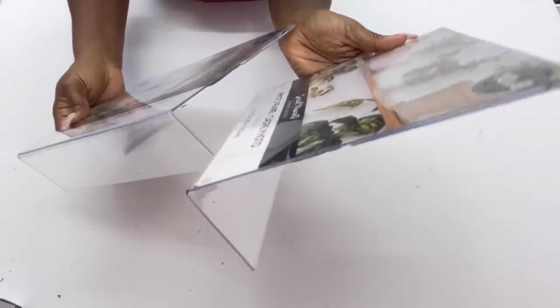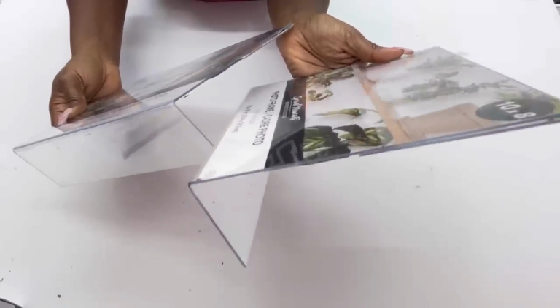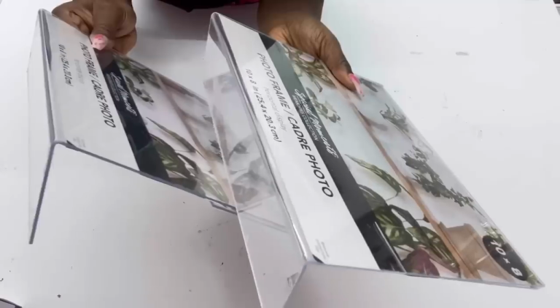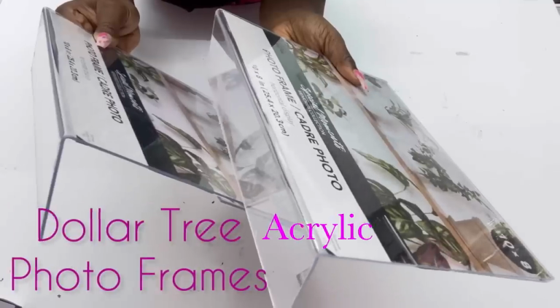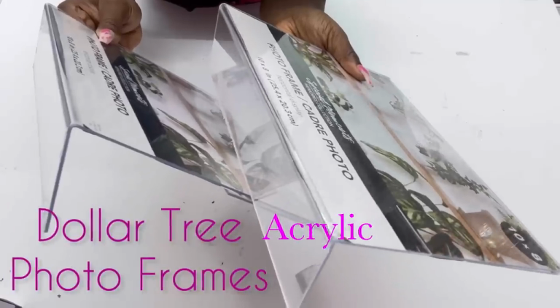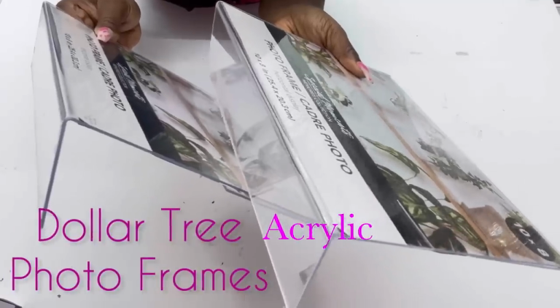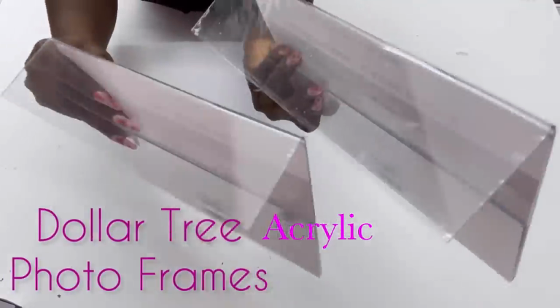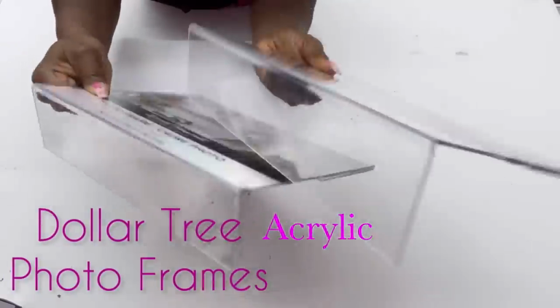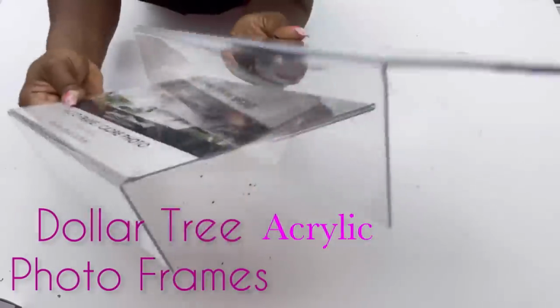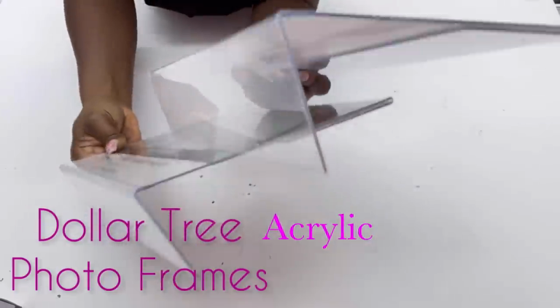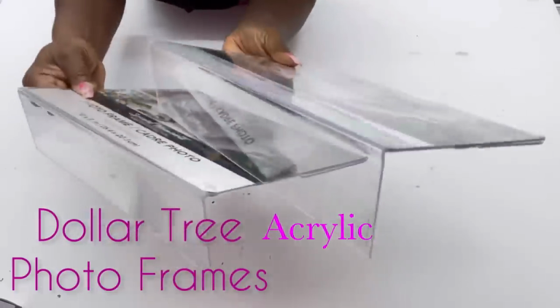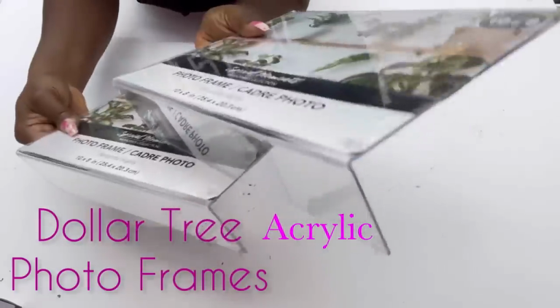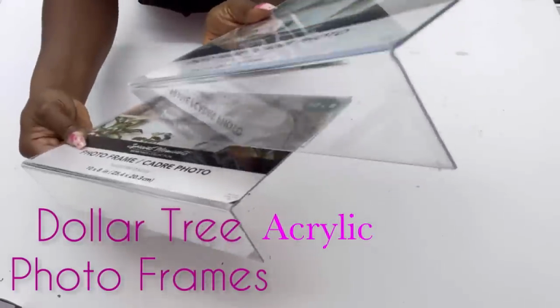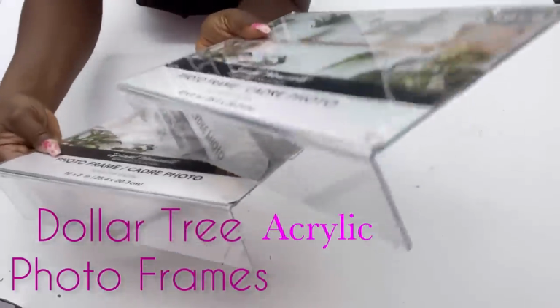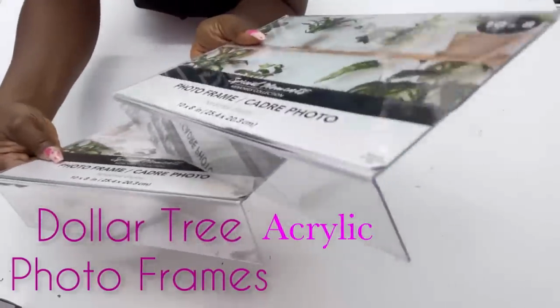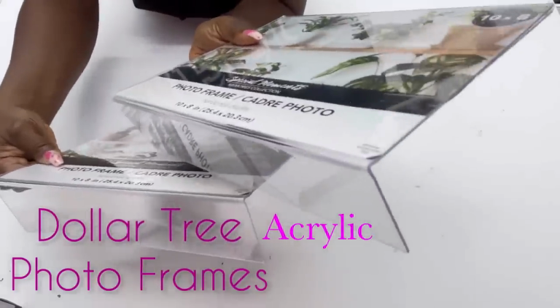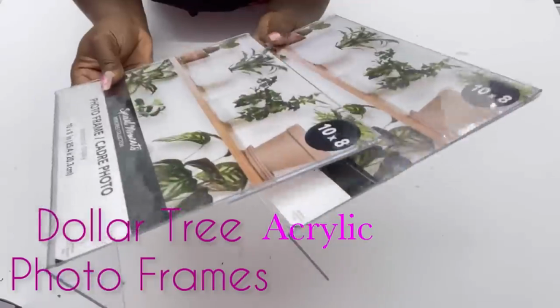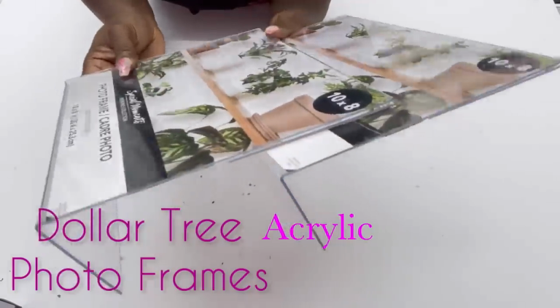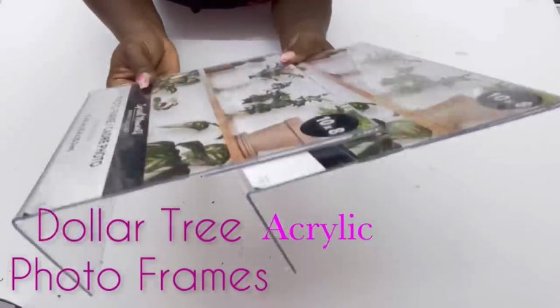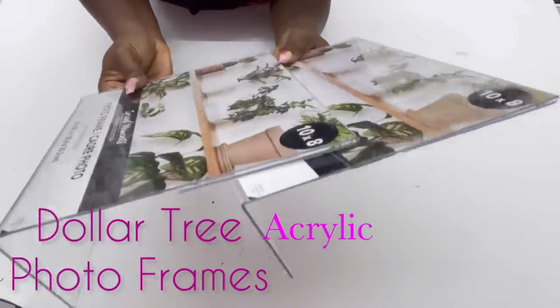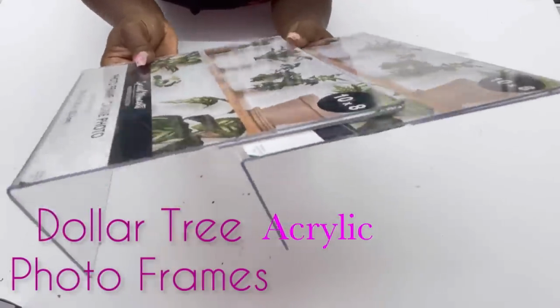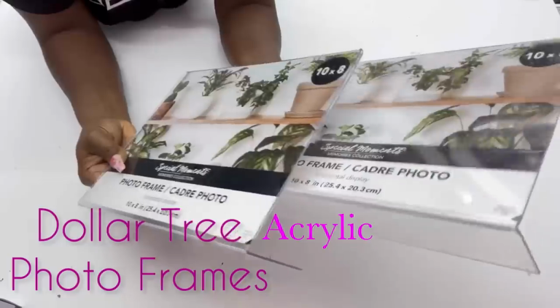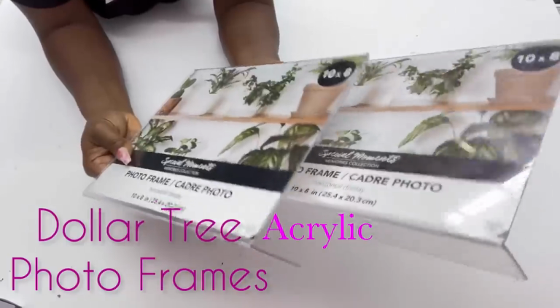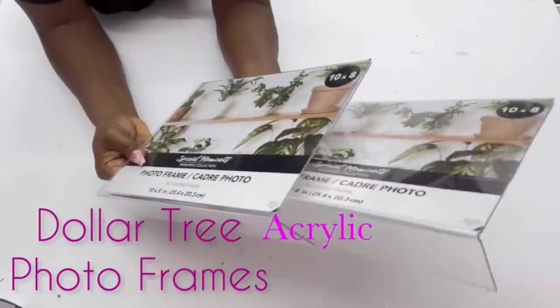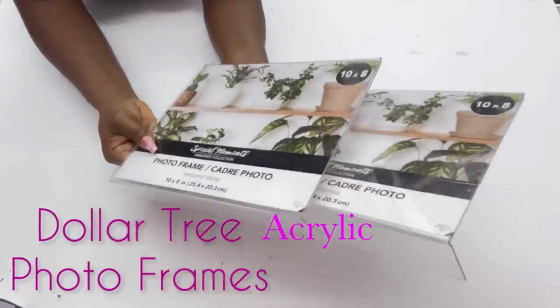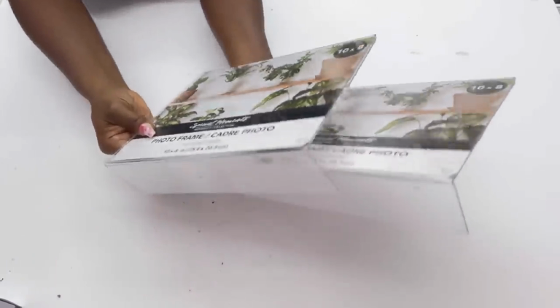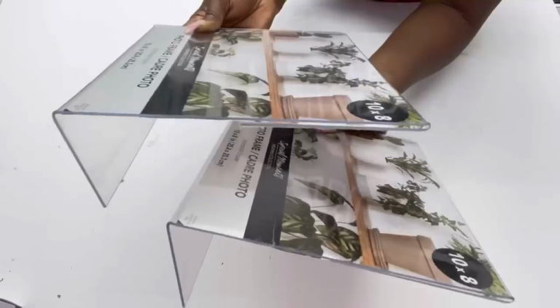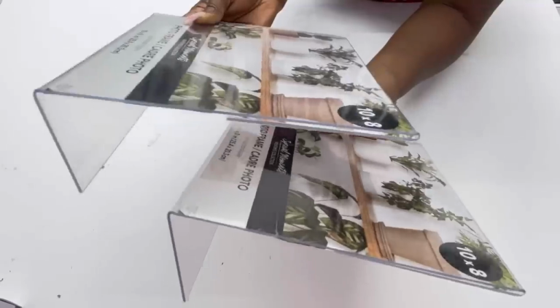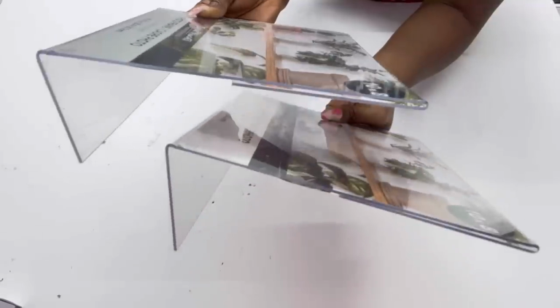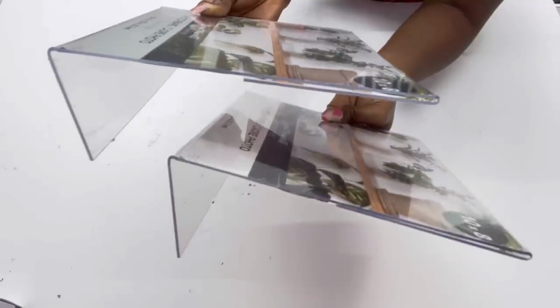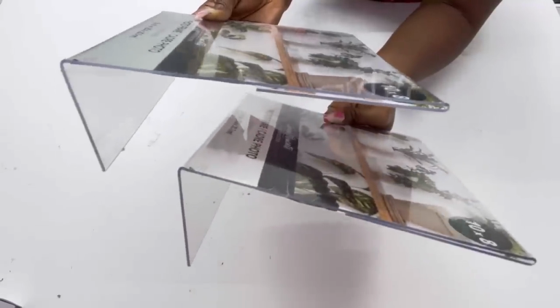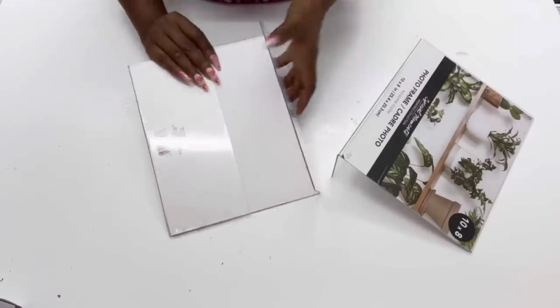I'm starting off this DIY with acrylic photo frames from the Dollar Tree. I always see a lot of these photo frames and I've always wanted to do a project with them. I have two projects in mind, but for today's video I'm gonna be making a 3D wall with them.